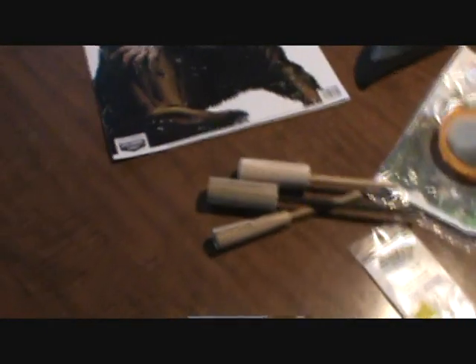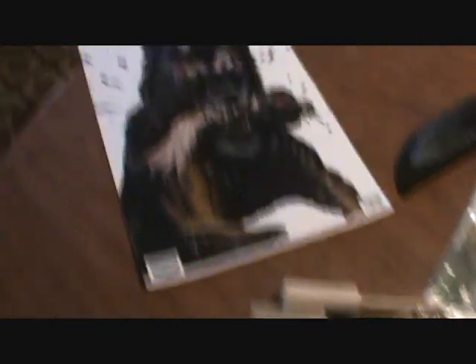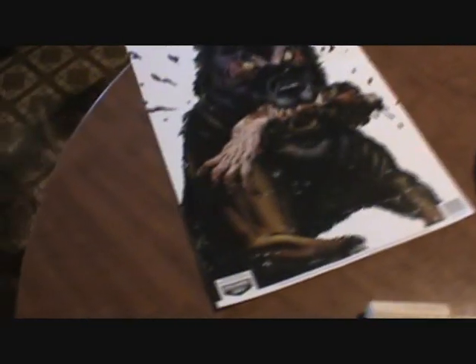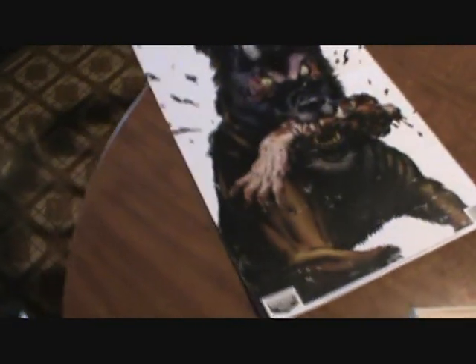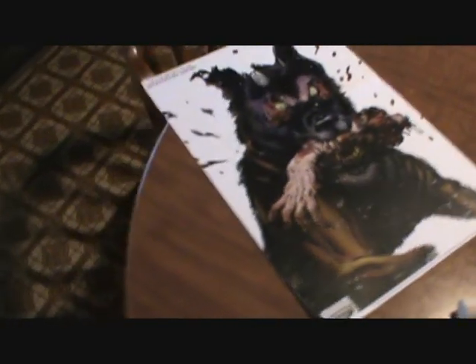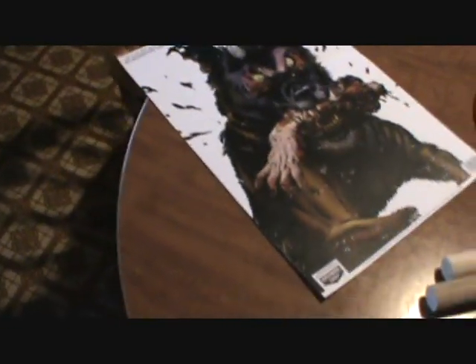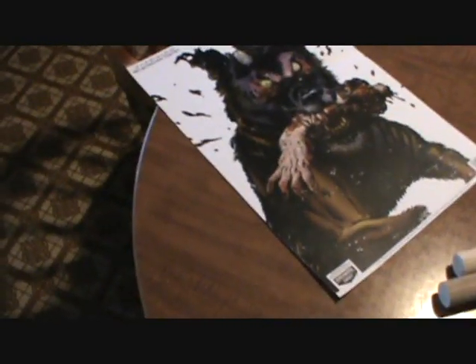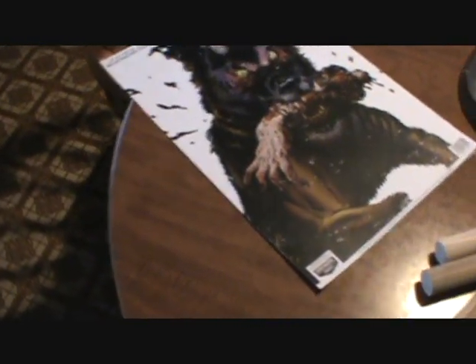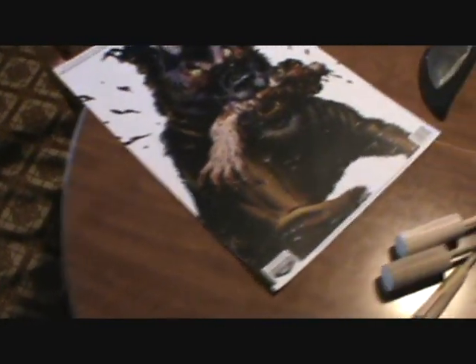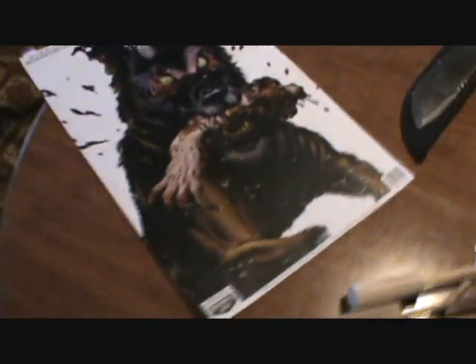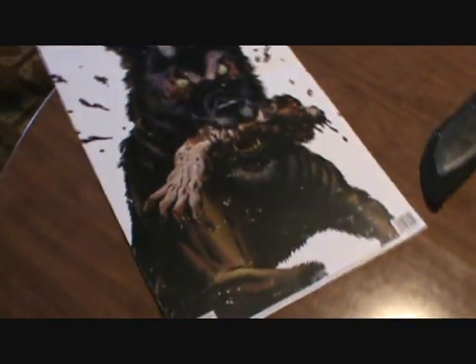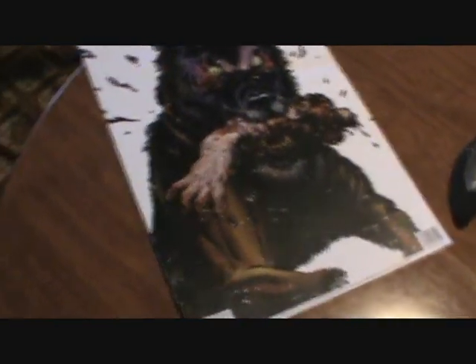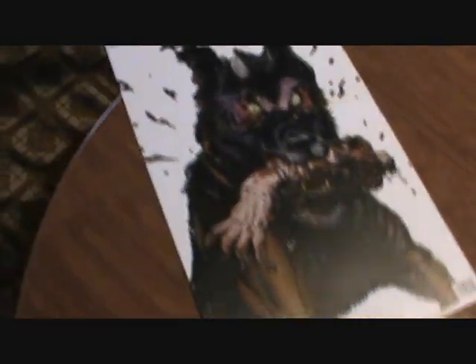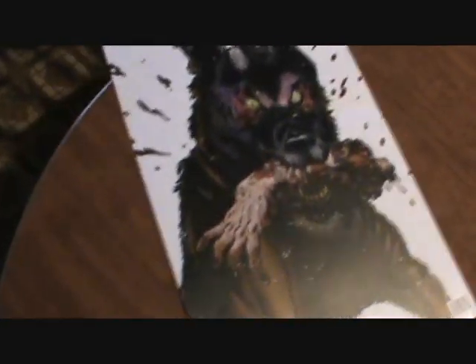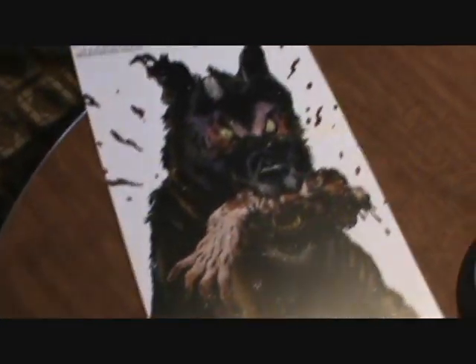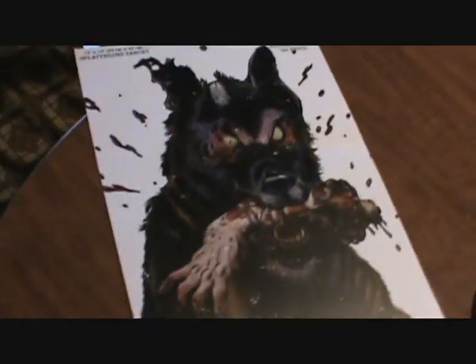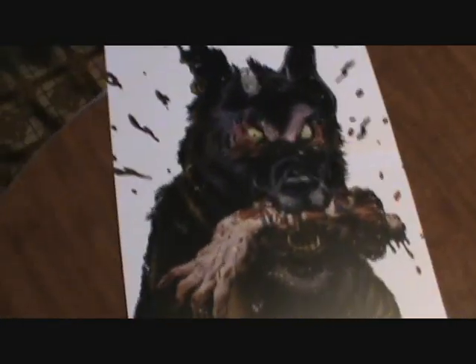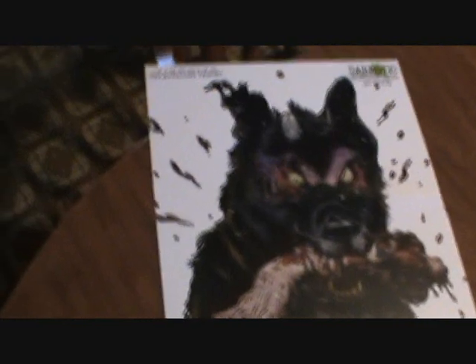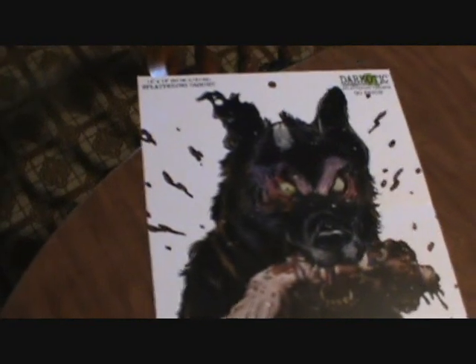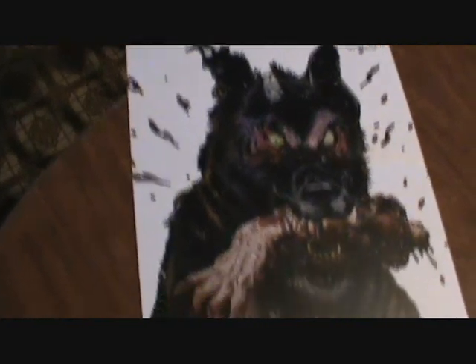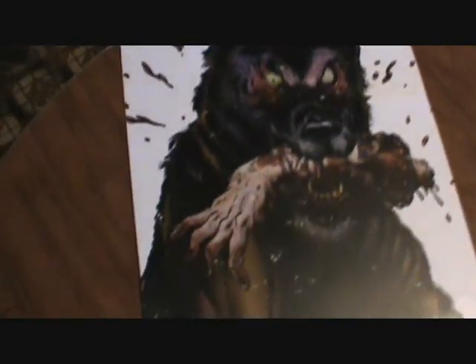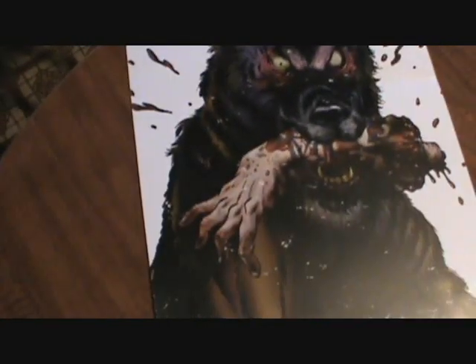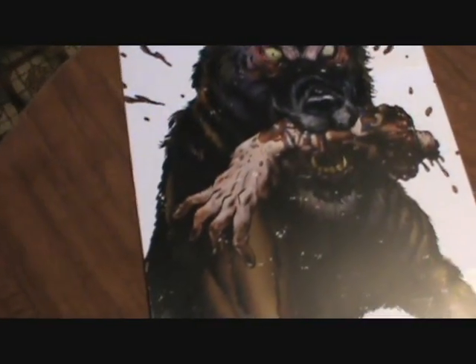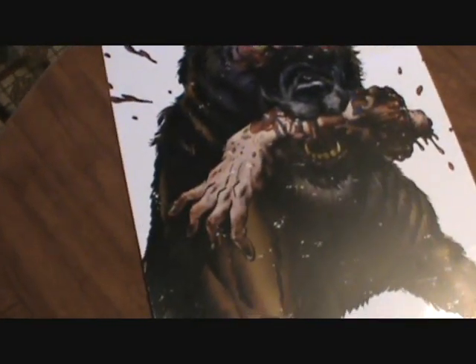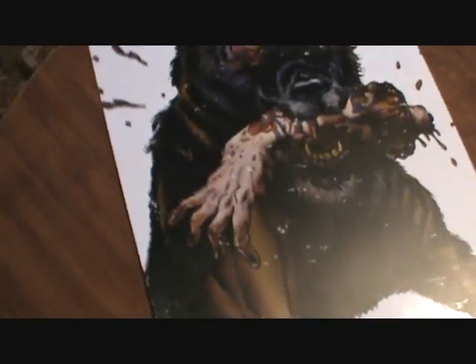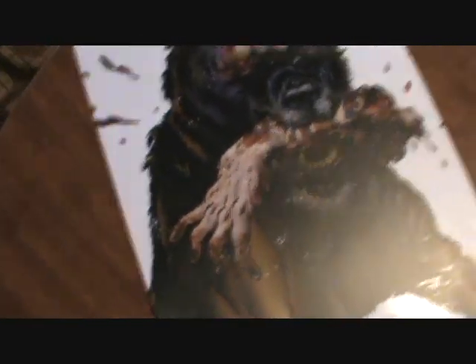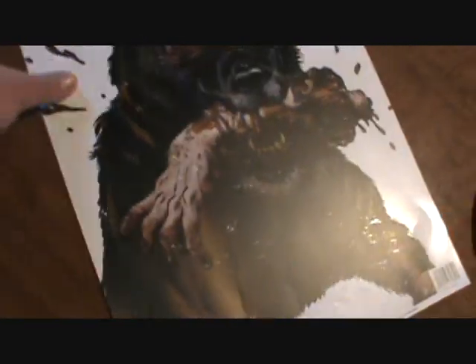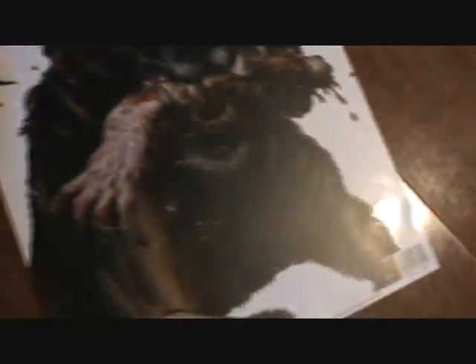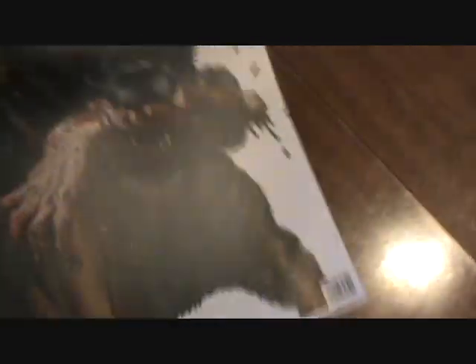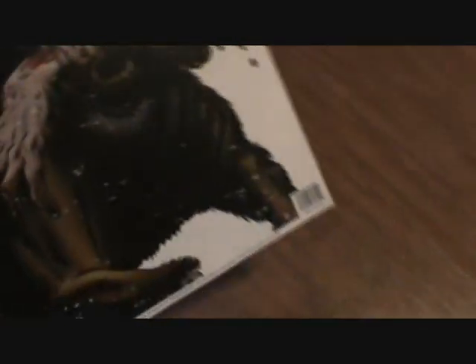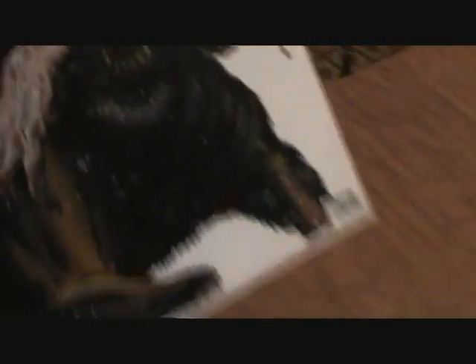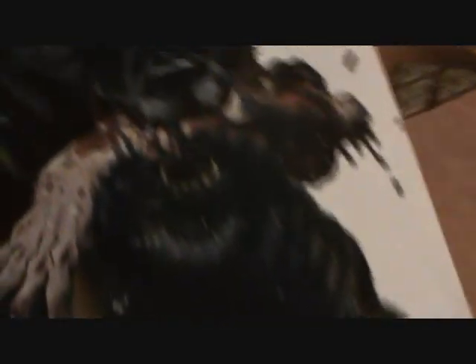The second one is the splattering zombie dog with your neighbor's arm target. I thought that was pretty cool — gives you something different and fun to shoot at.